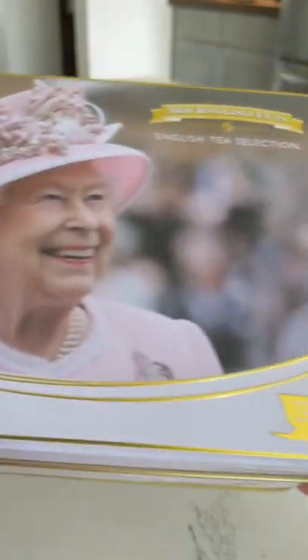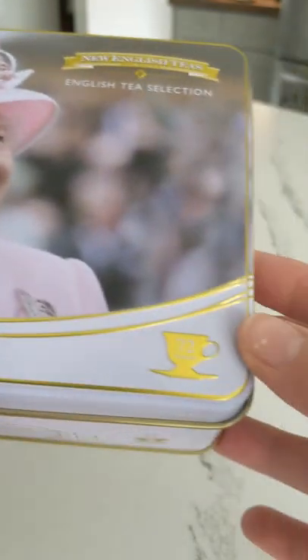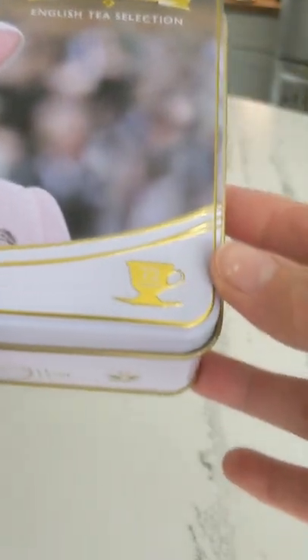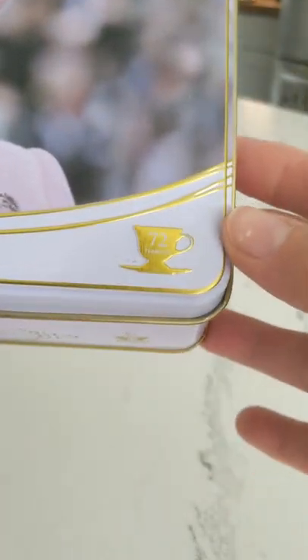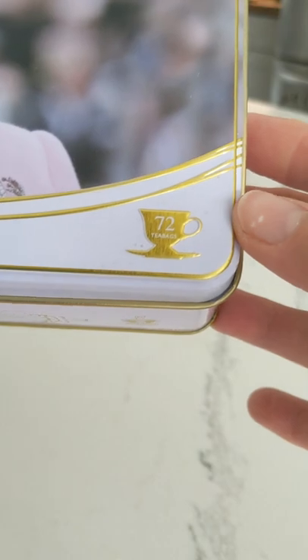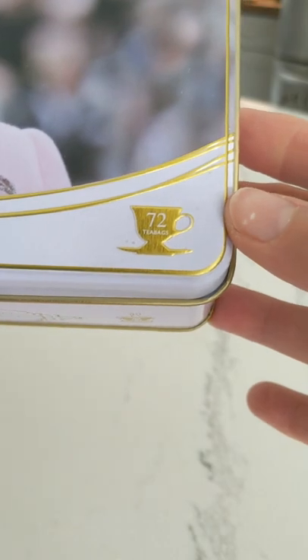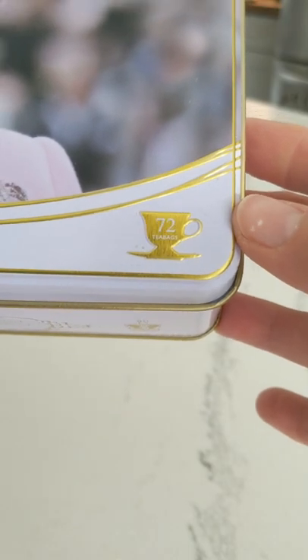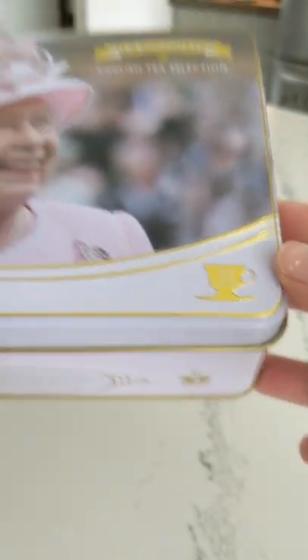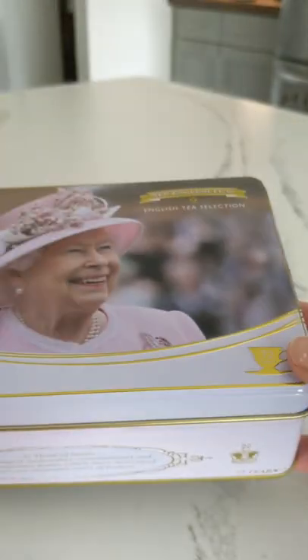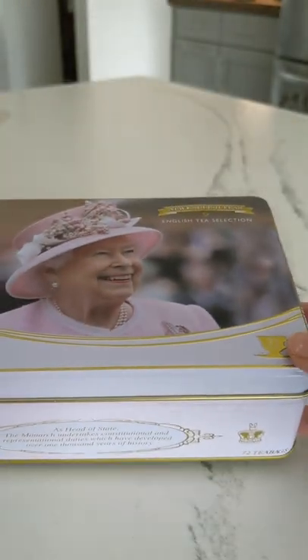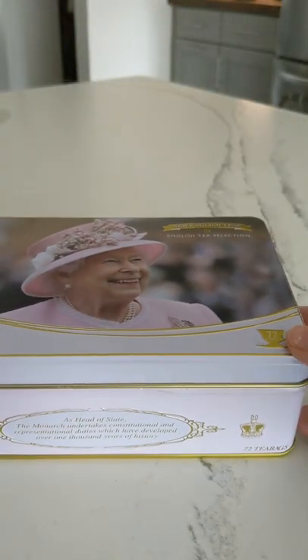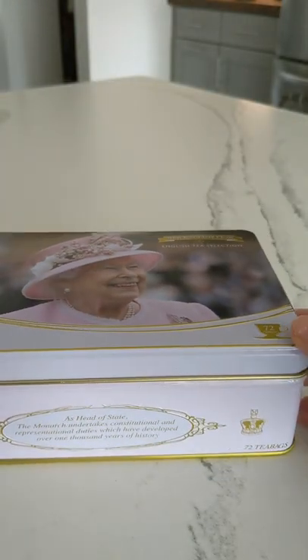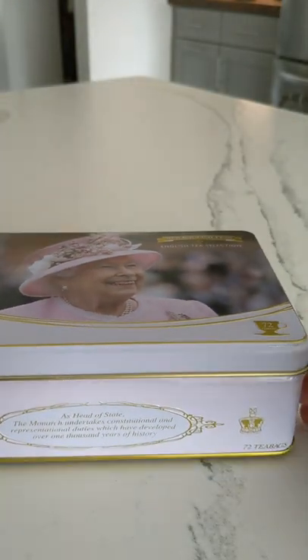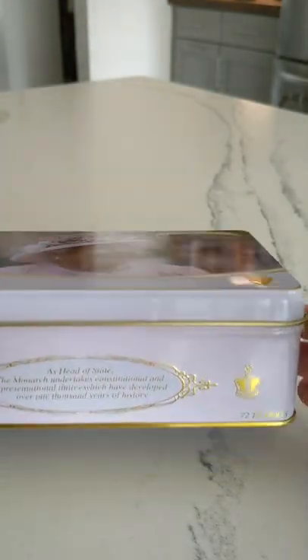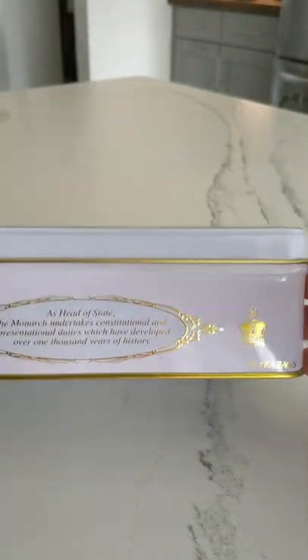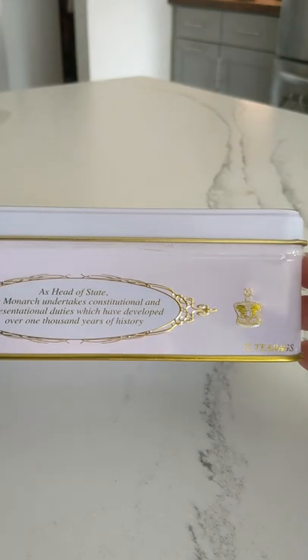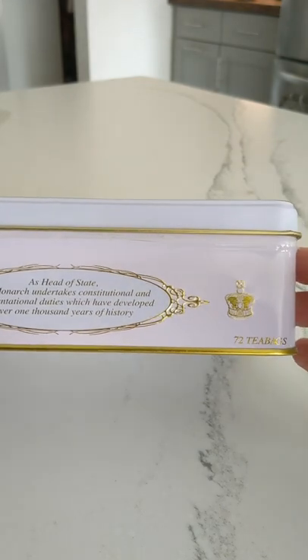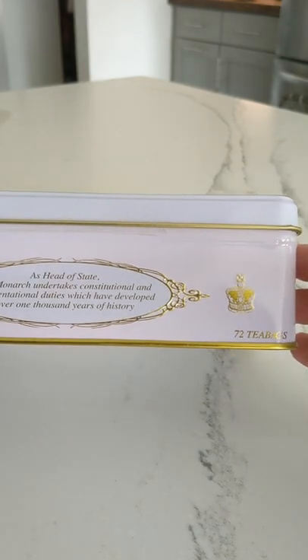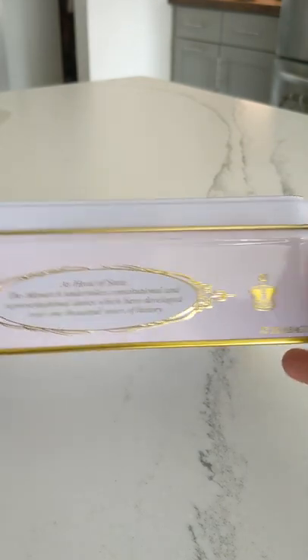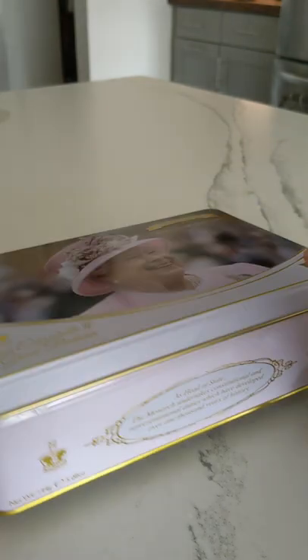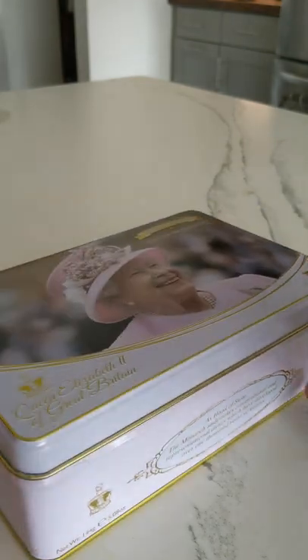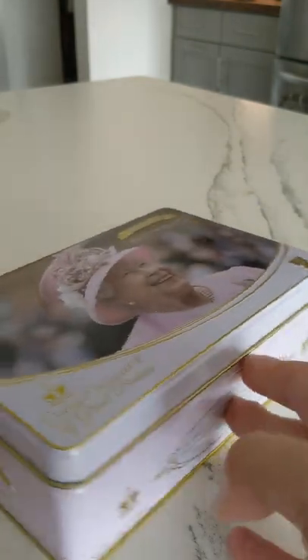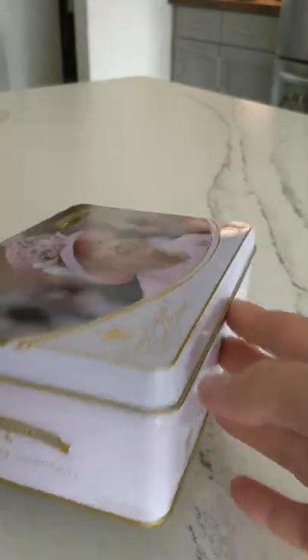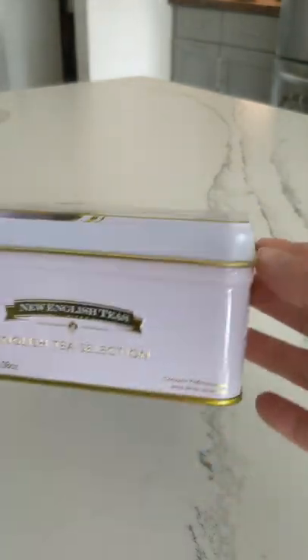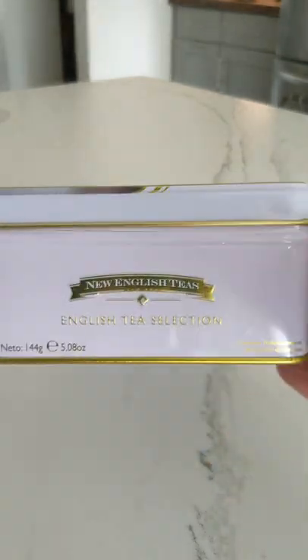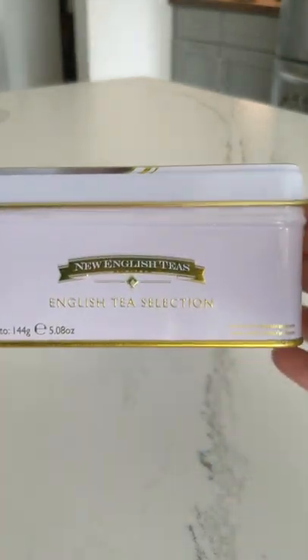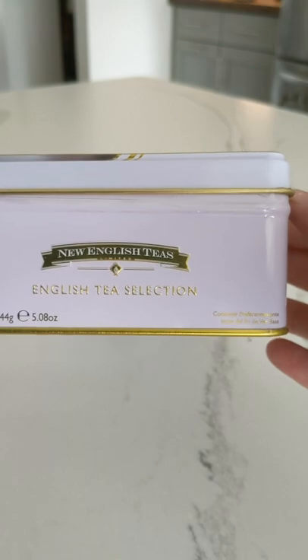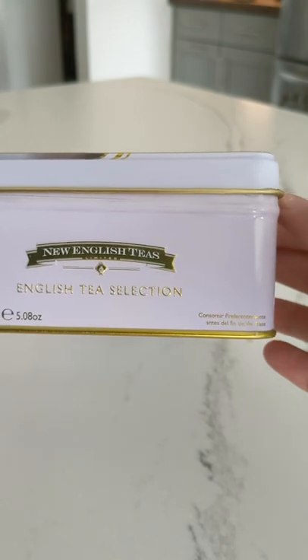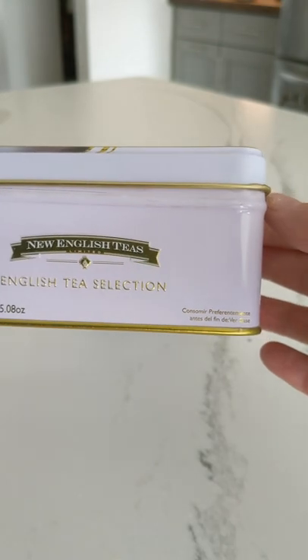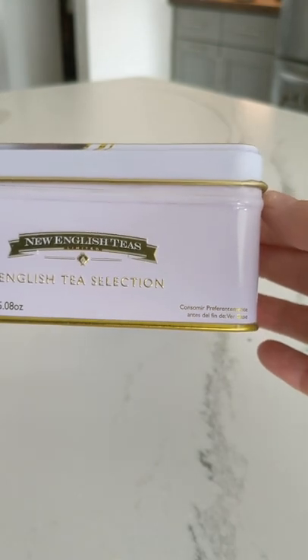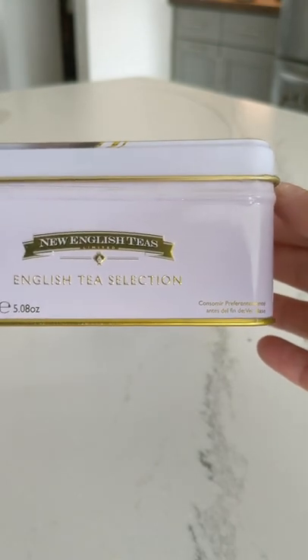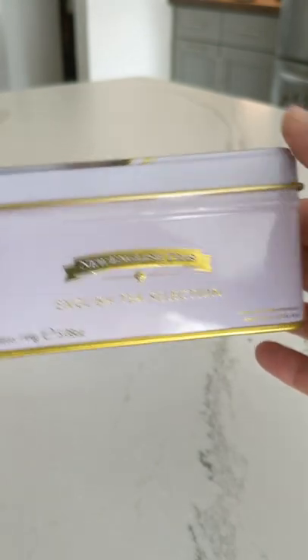On the box it says 72 teabags. I got this for Christmas this past year, and it's such a beautiful box — New English Teas.